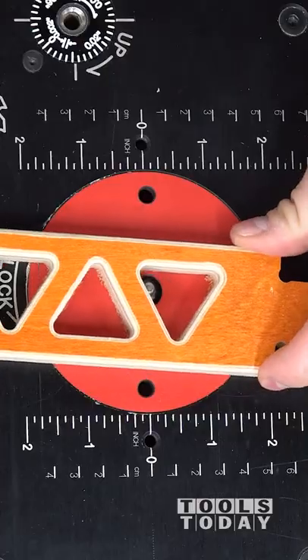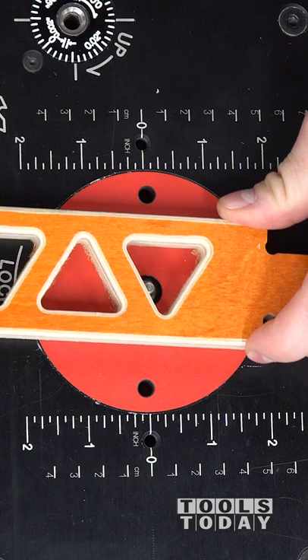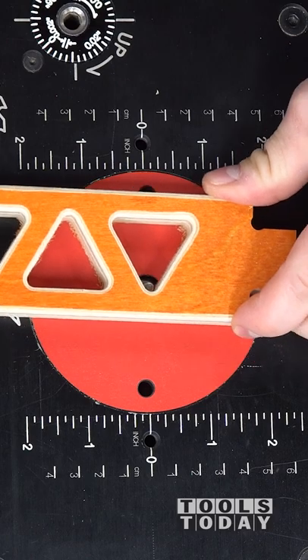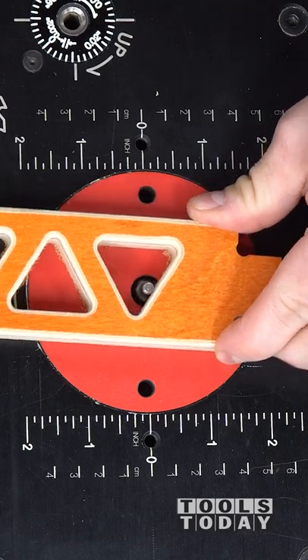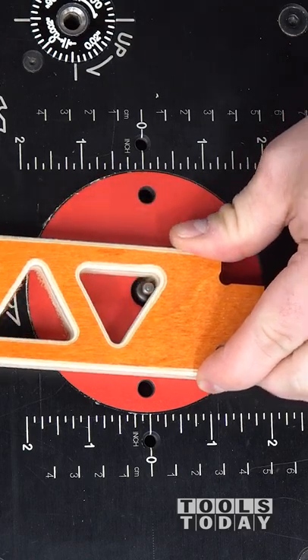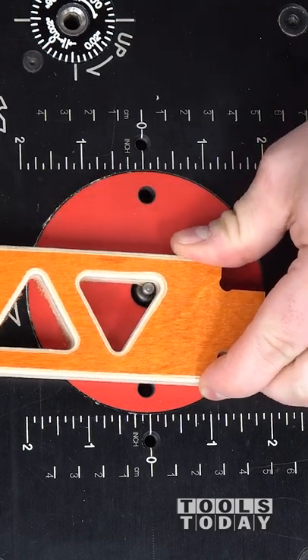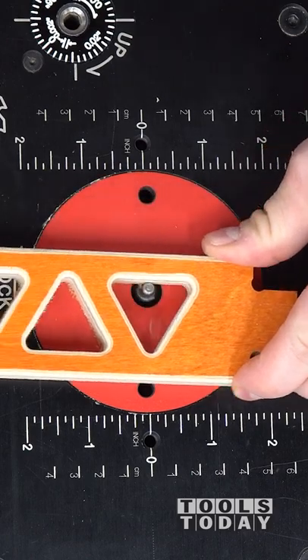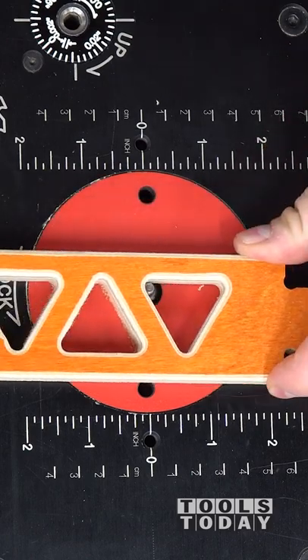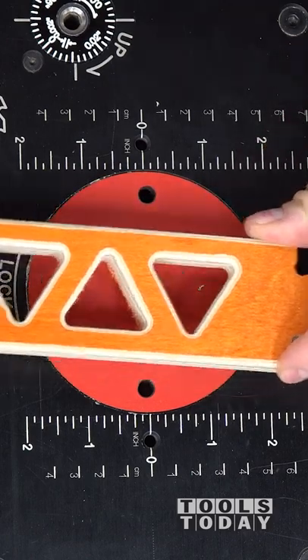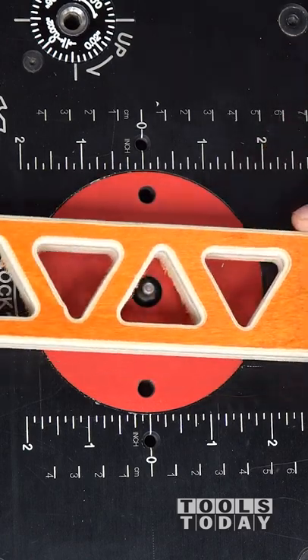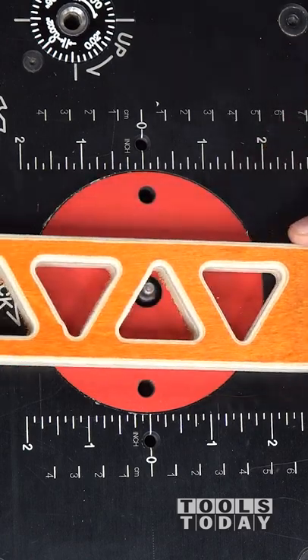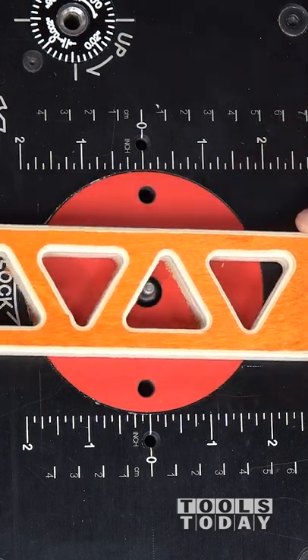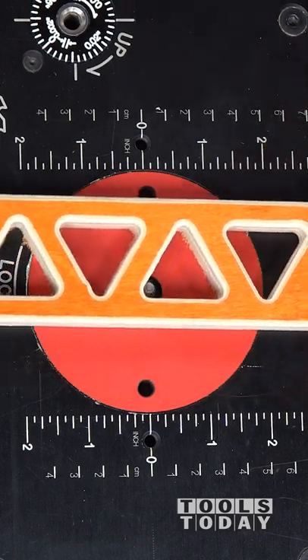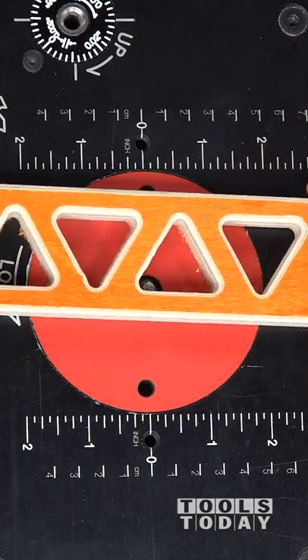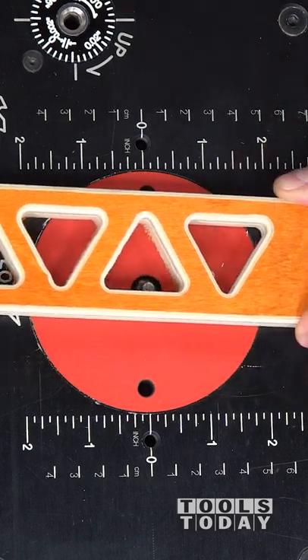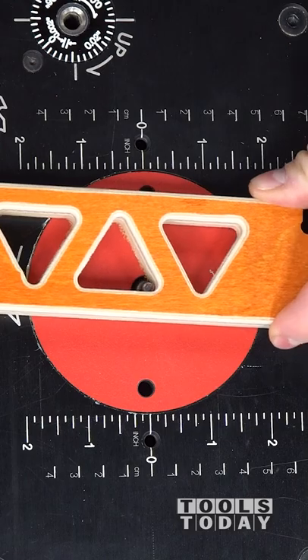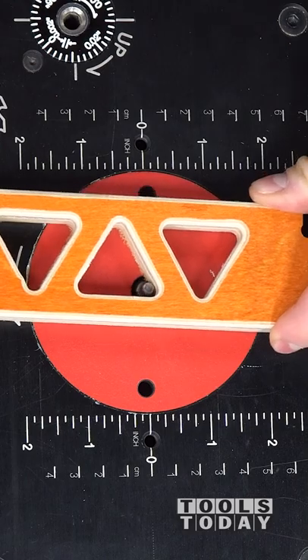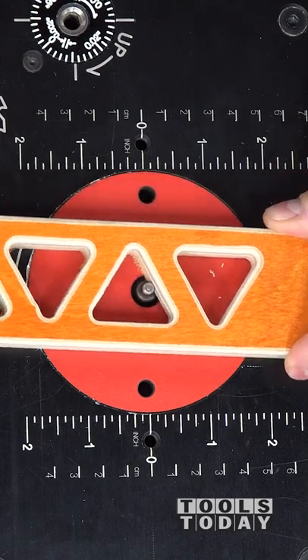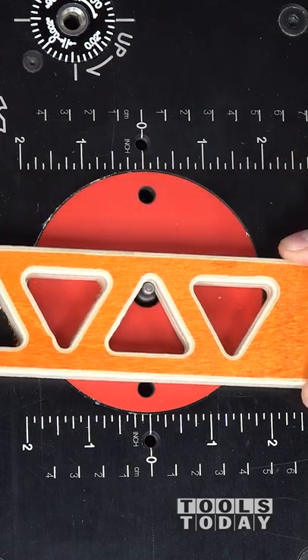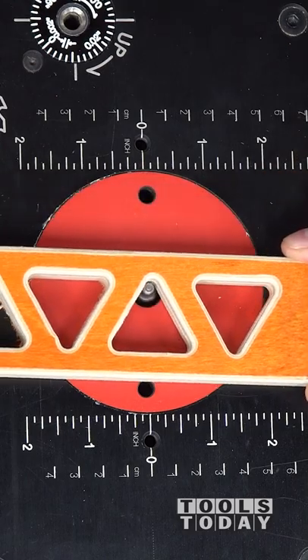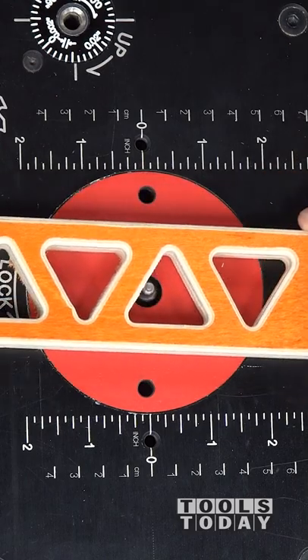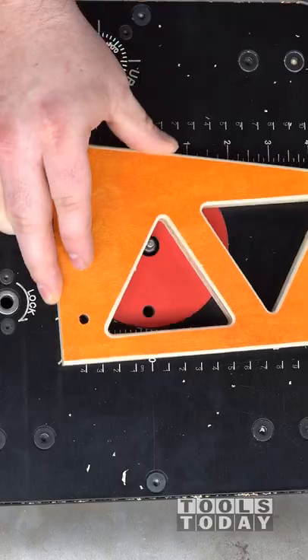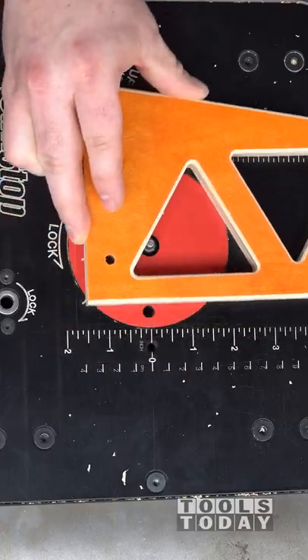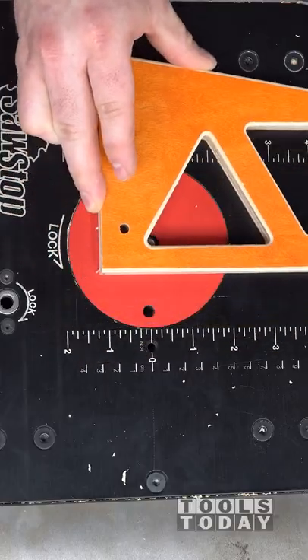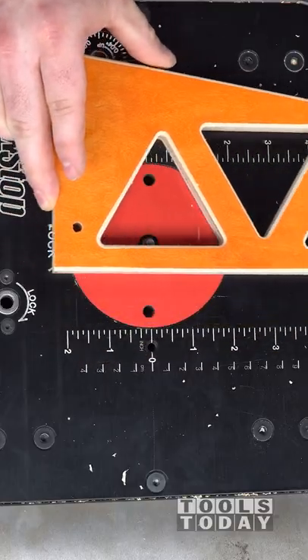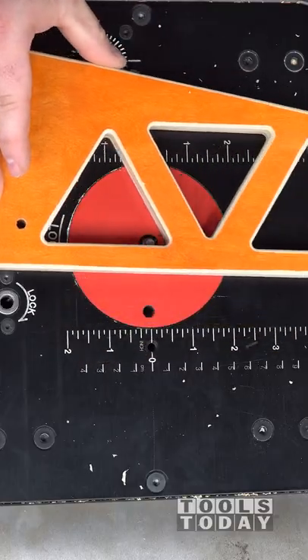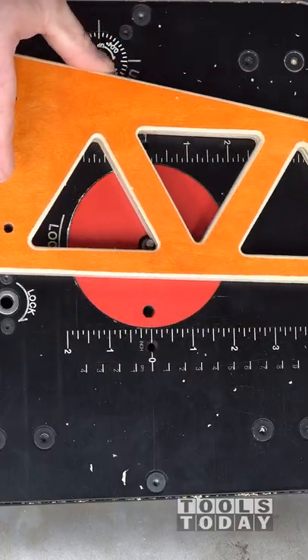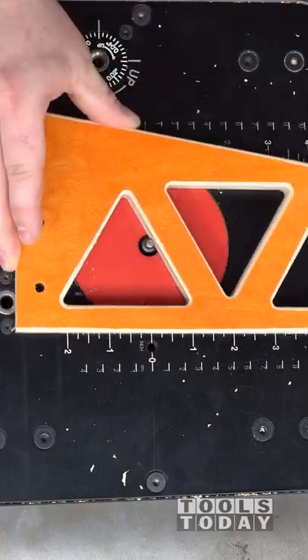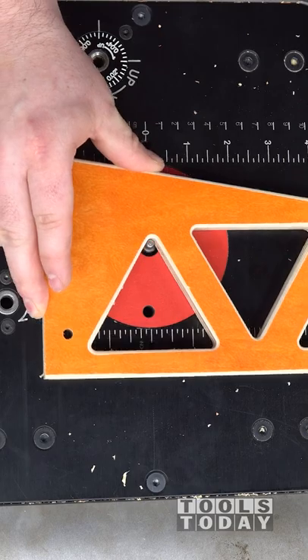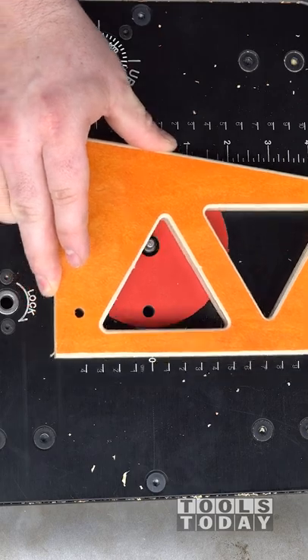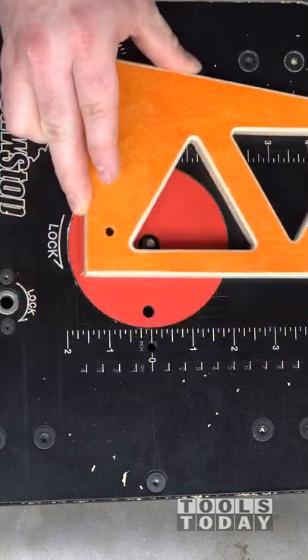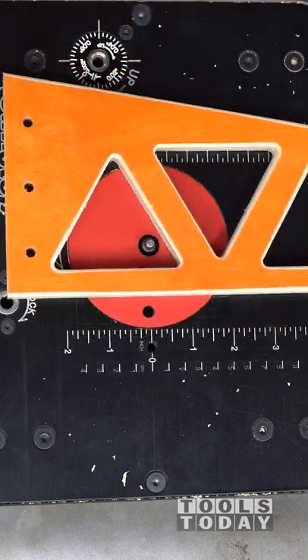A really nice thing about this bit is it has a tiny 3/16 inch diameter ball bearing that can get into all of the really tight areas left with that 1/4 inch bit. This is definitely something that most router bits cannot do — it's great for cleaning up tabs like this.